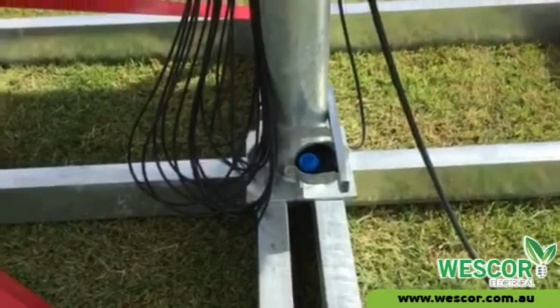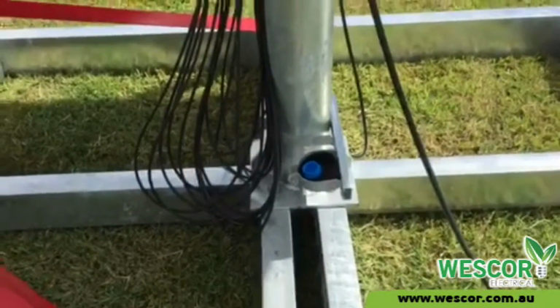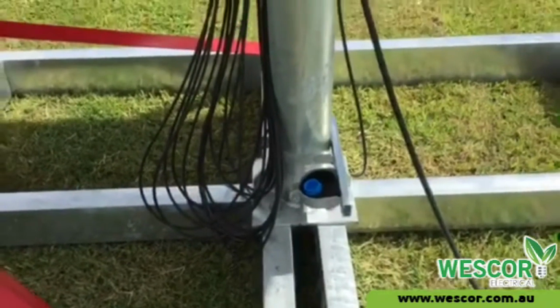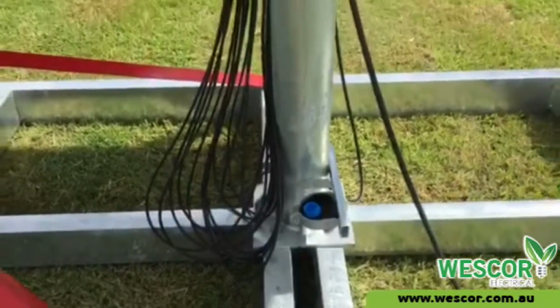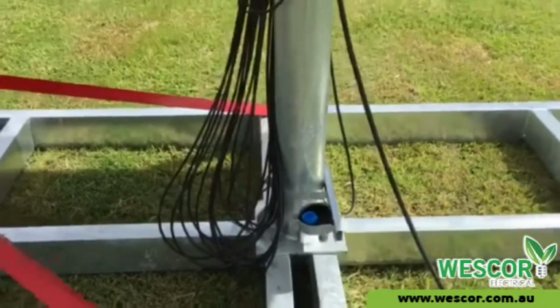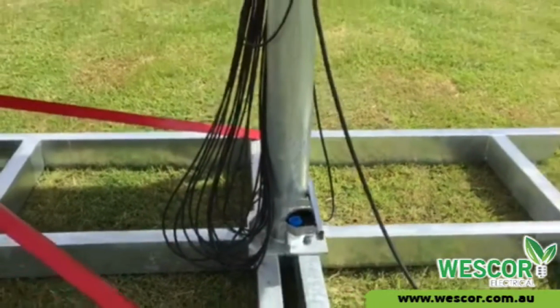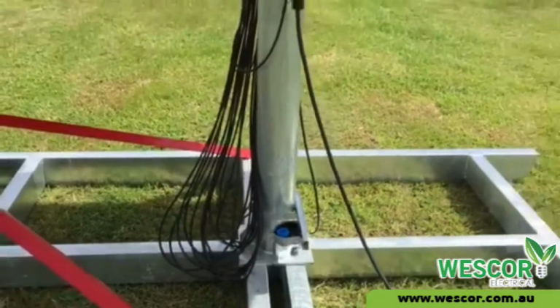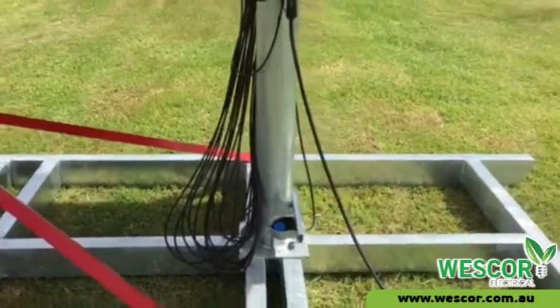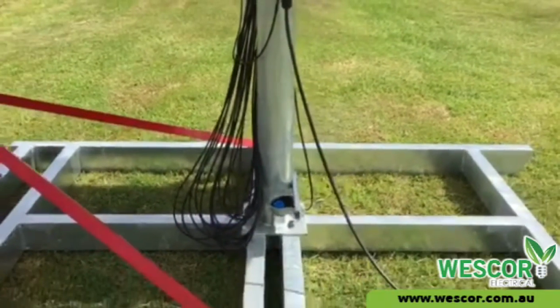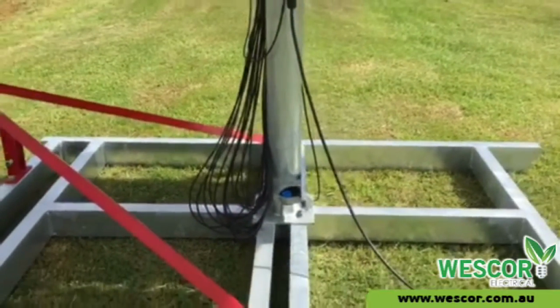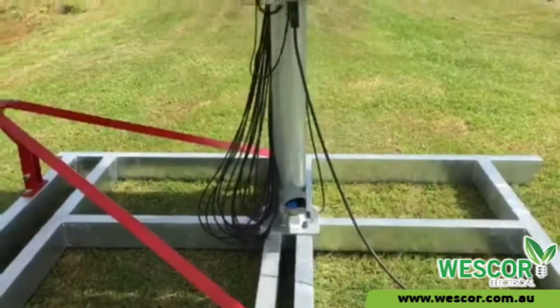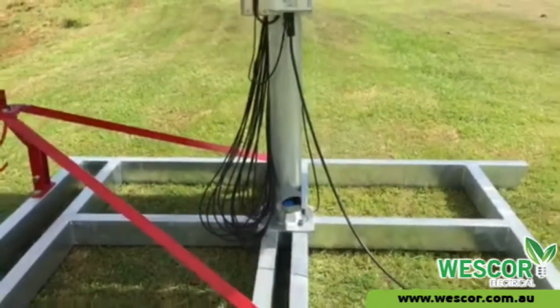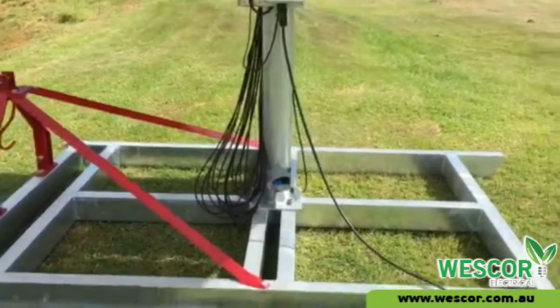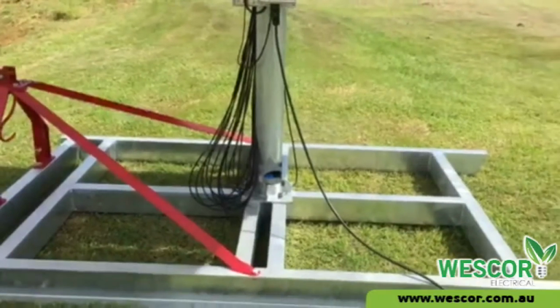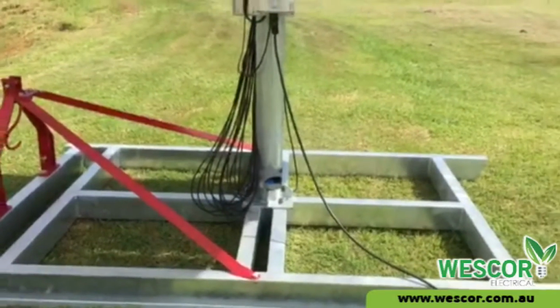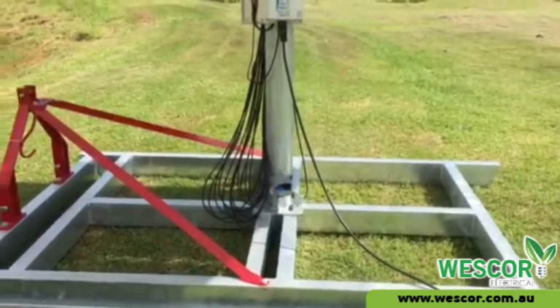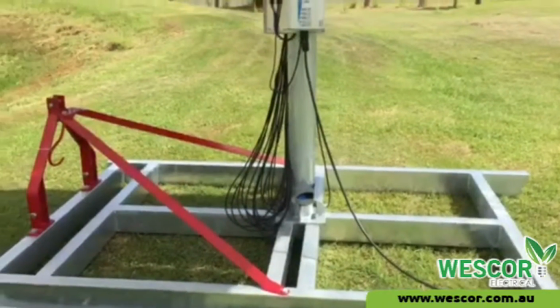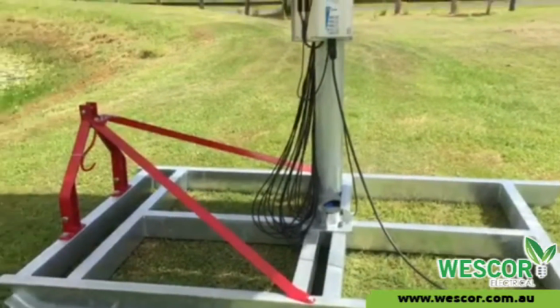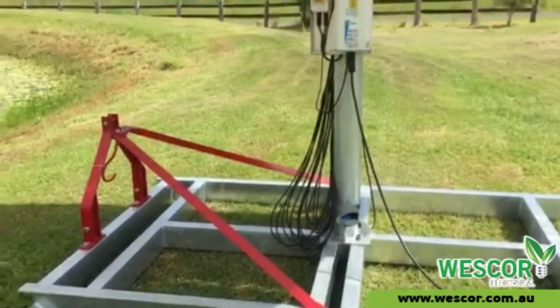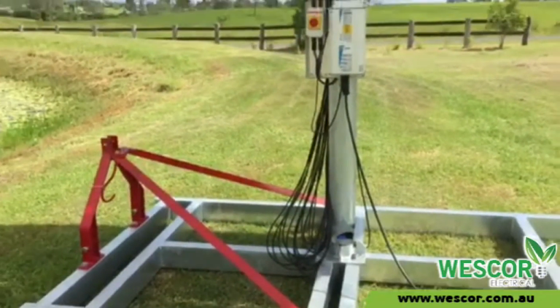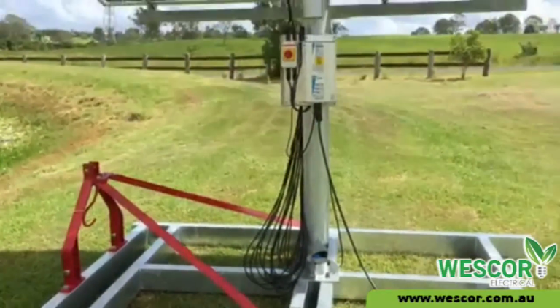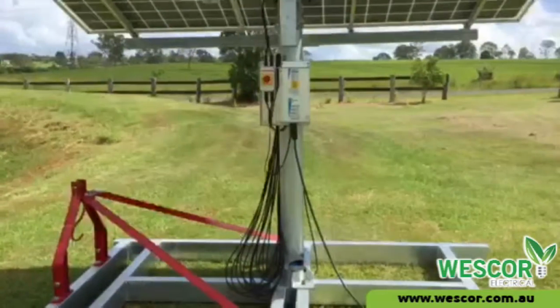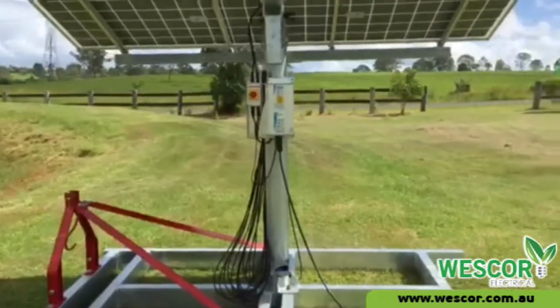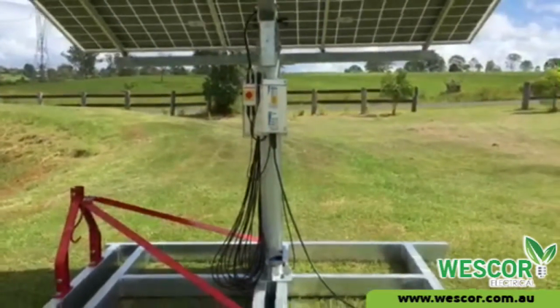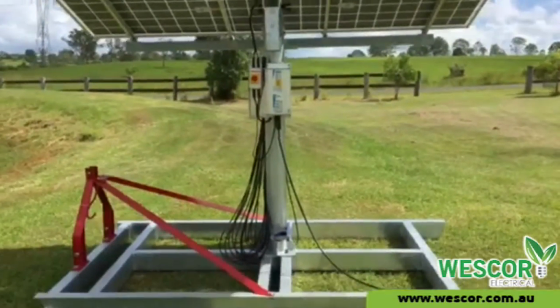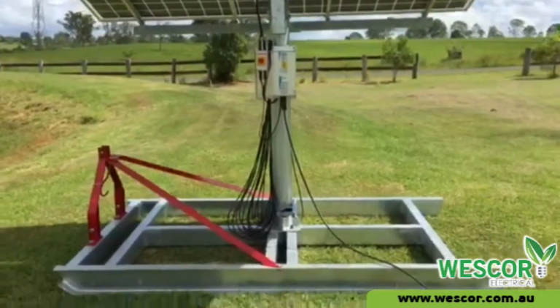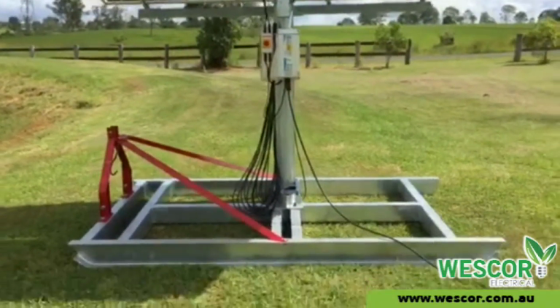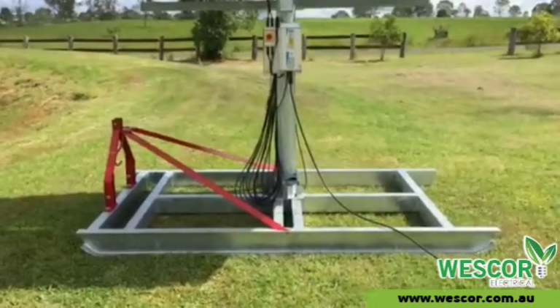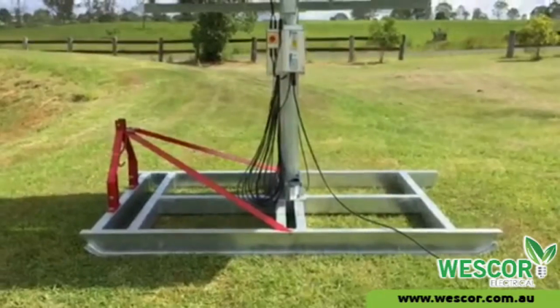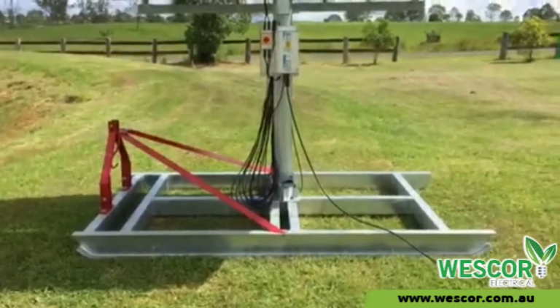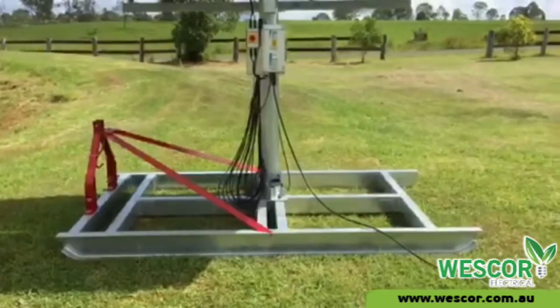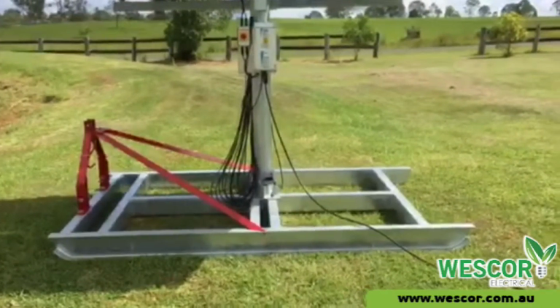Very simple setup with a wire running from the controller out to the pump. The other wire you can see is a safety for dry running protection, which isn't in use during this video.